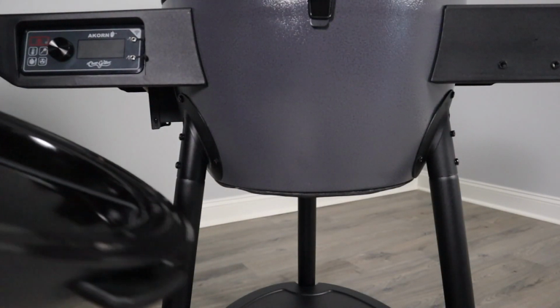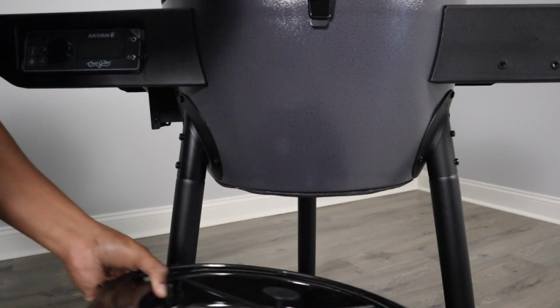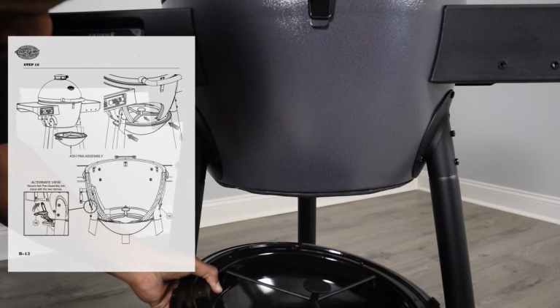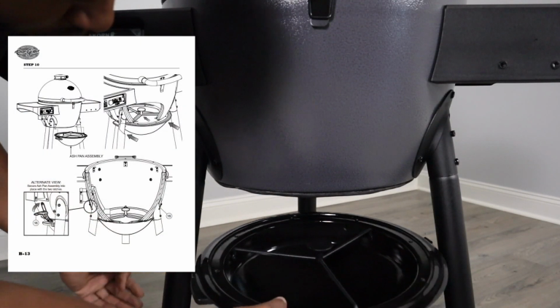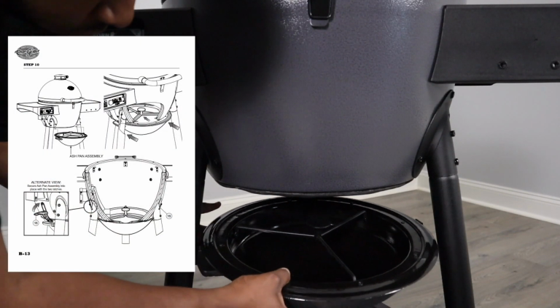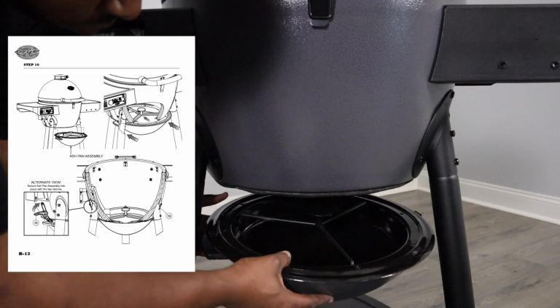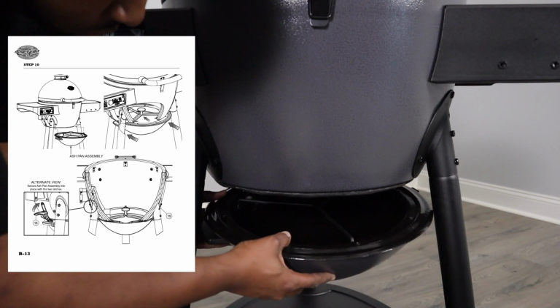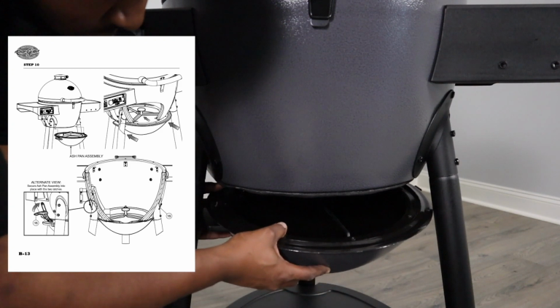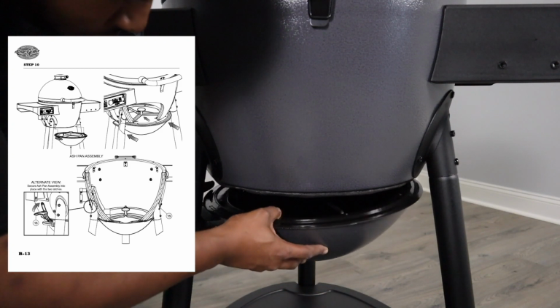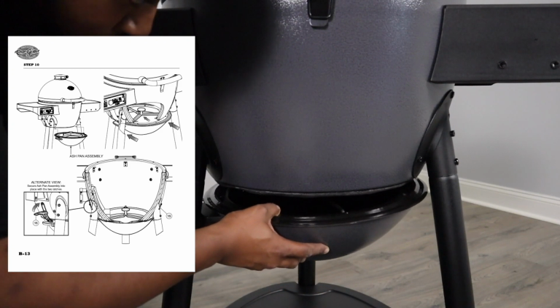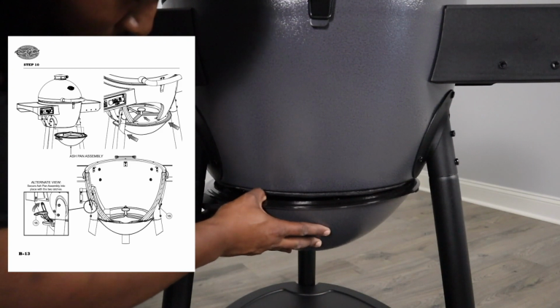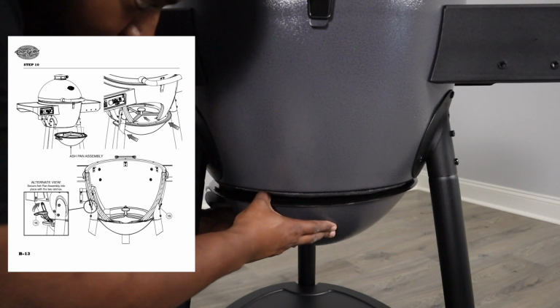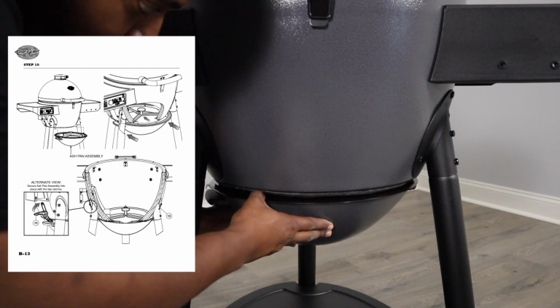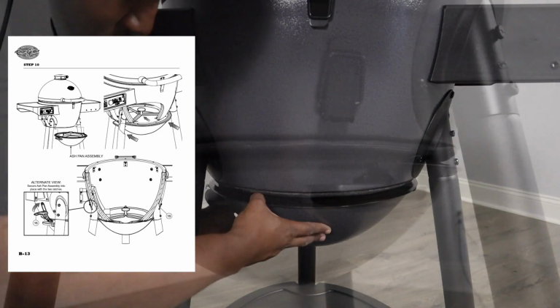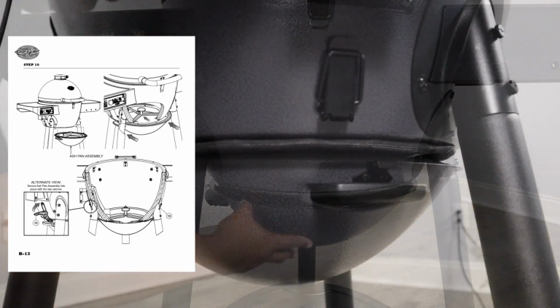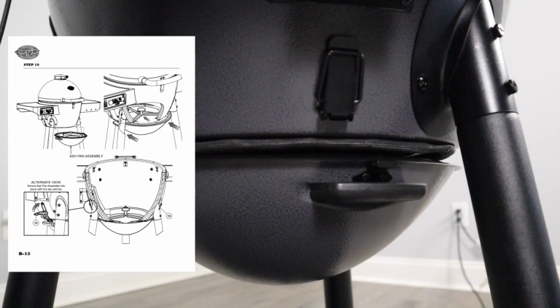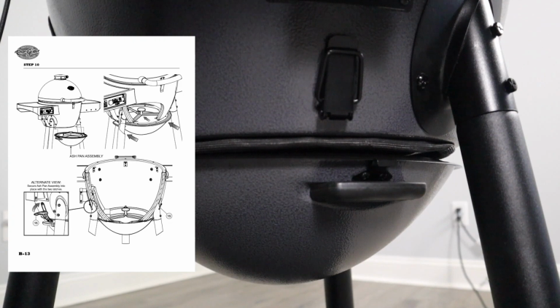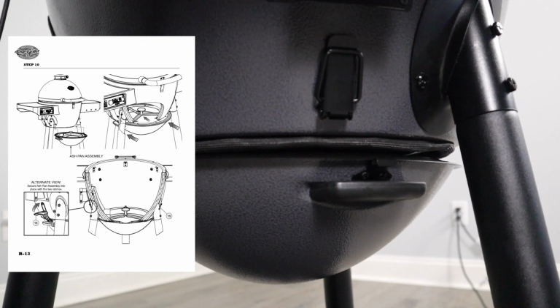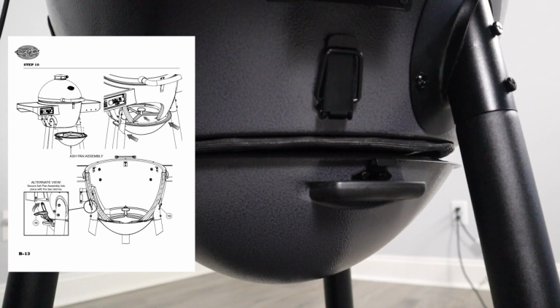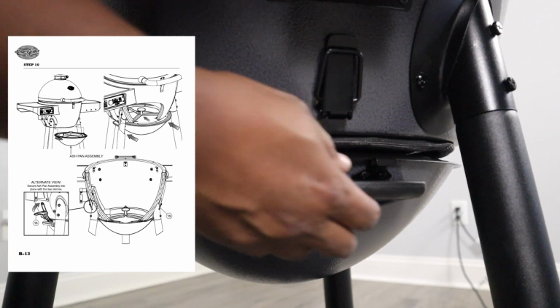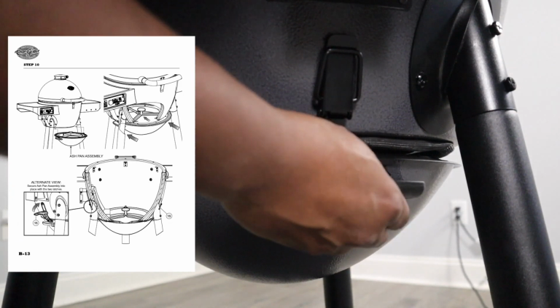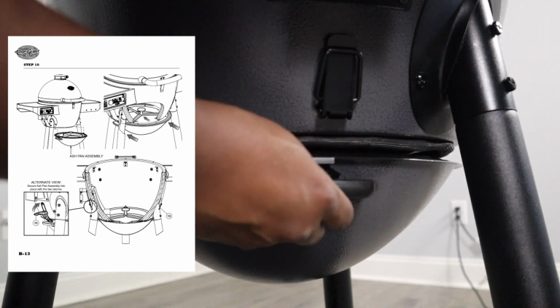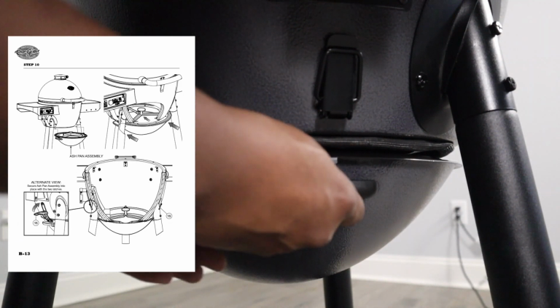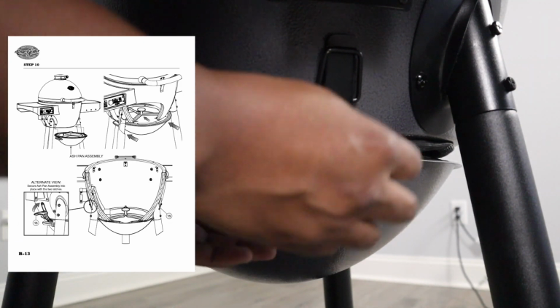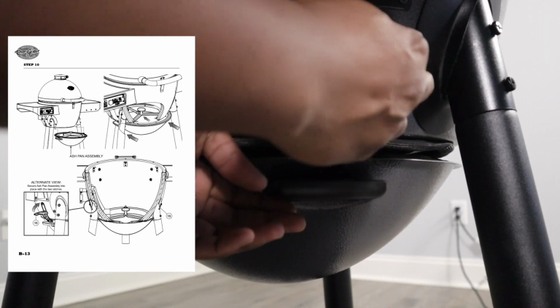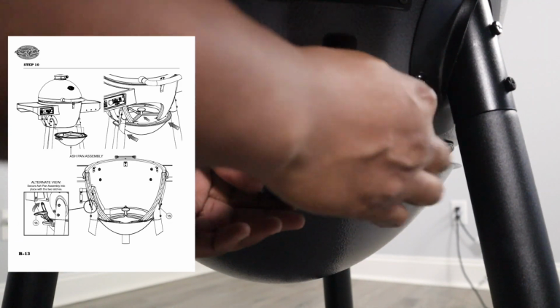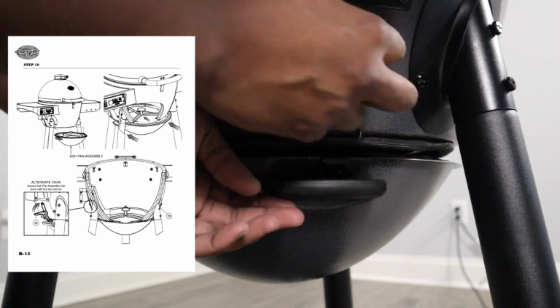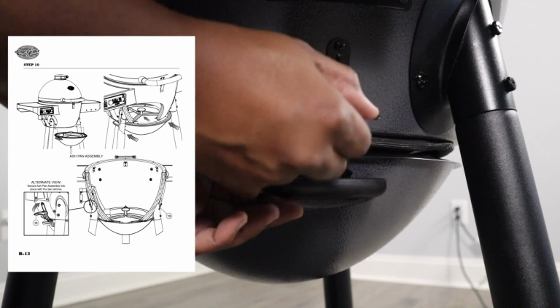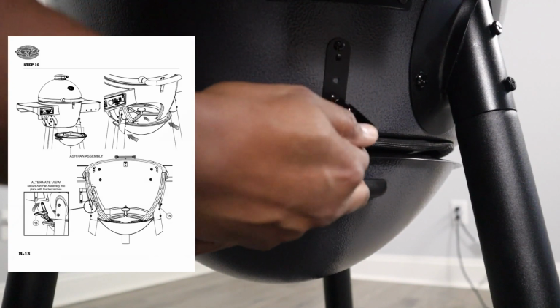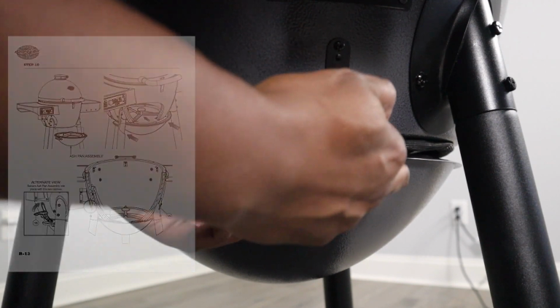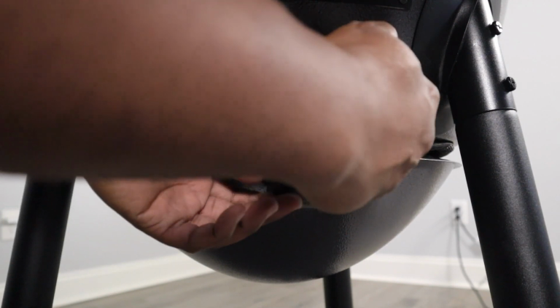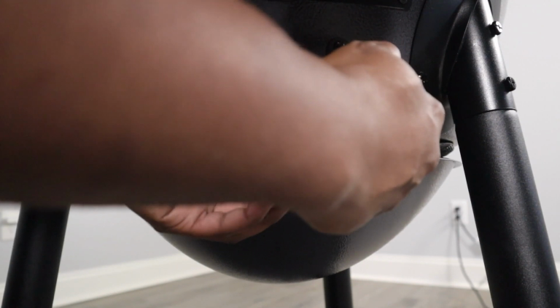For step ten, we're just going to slide on the ash pan. This ash pan can go either way since there is no front vent. Come back in and use the two clips on the side to get it securely in place.